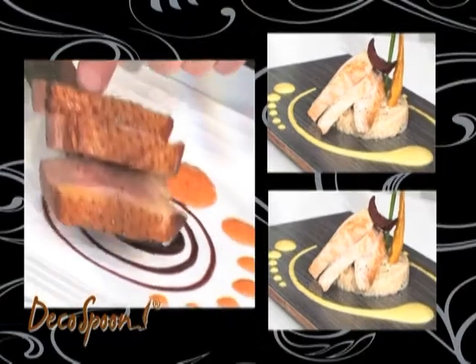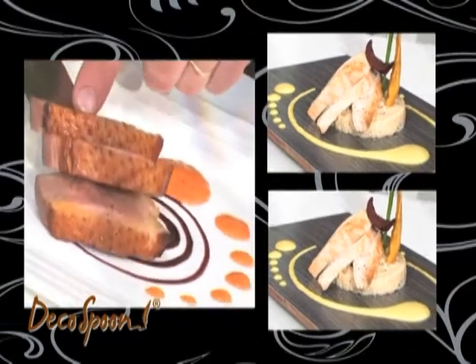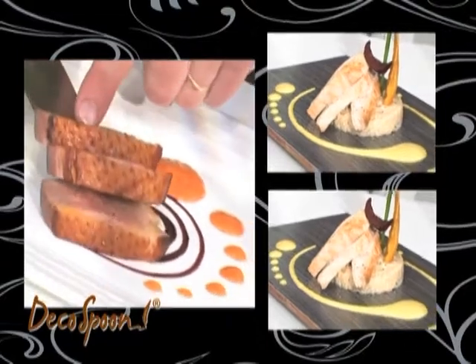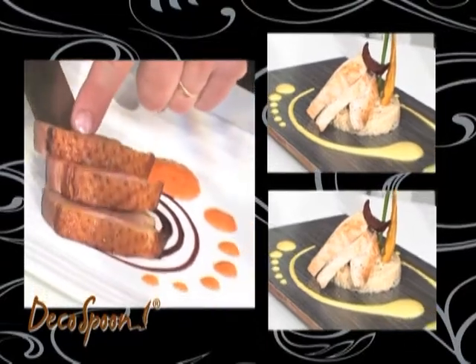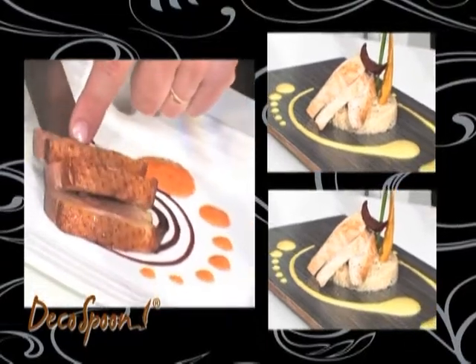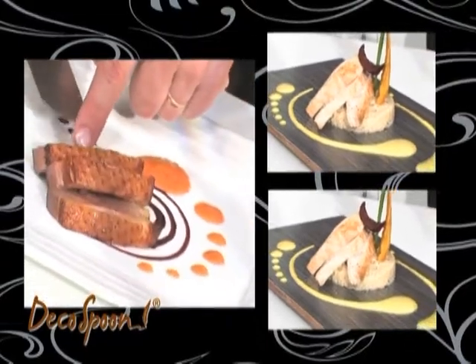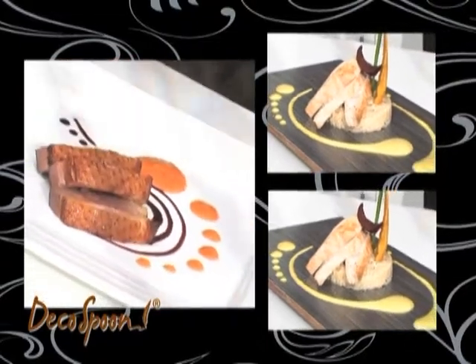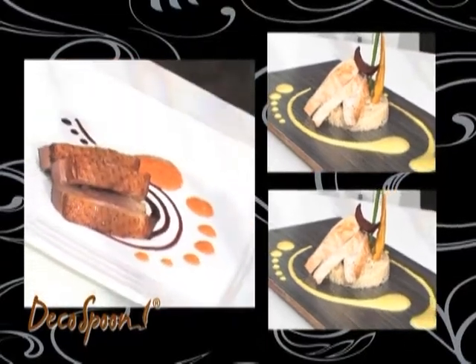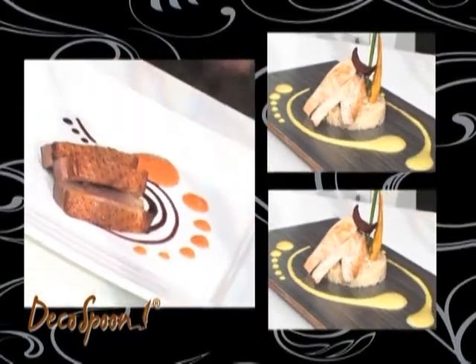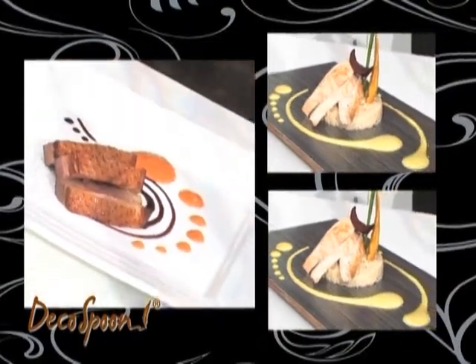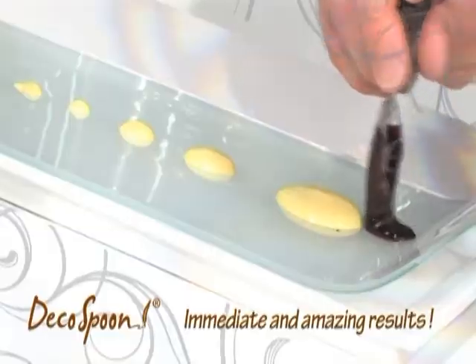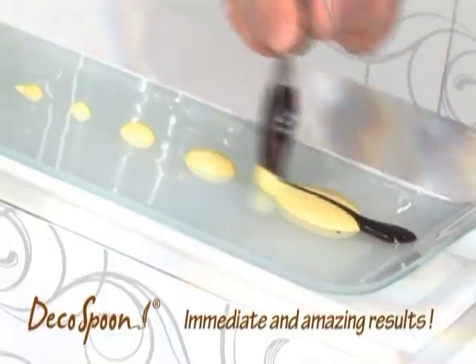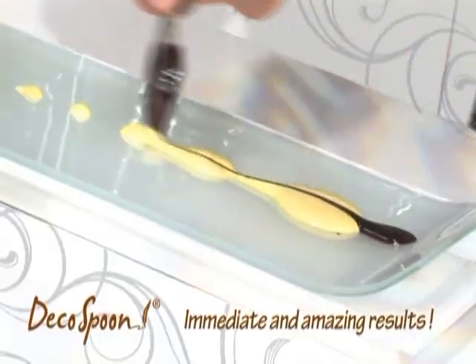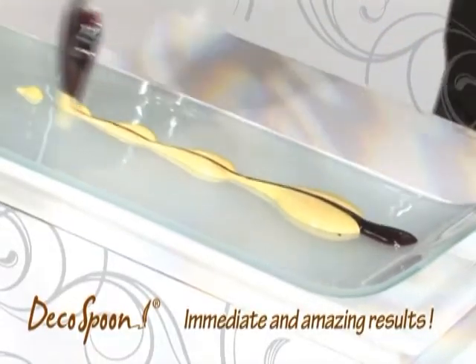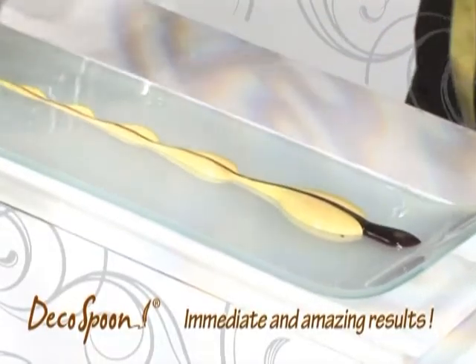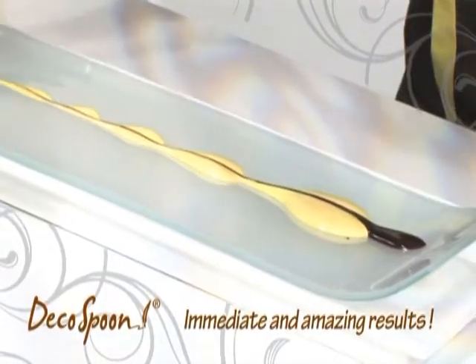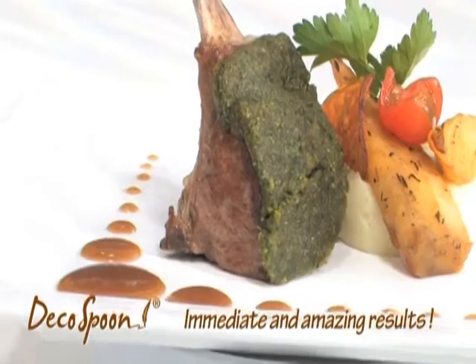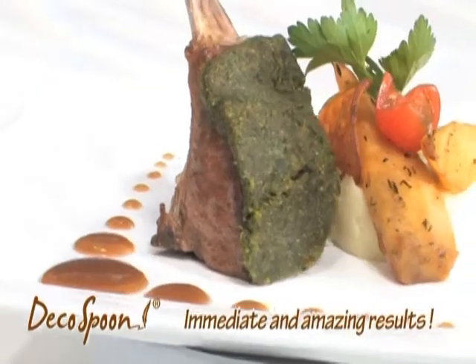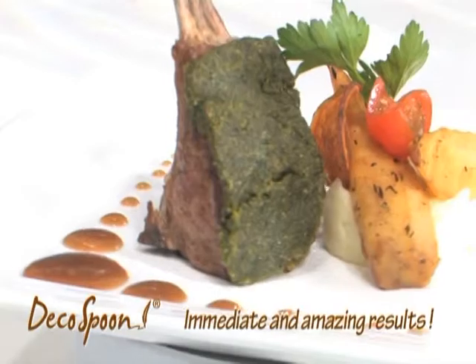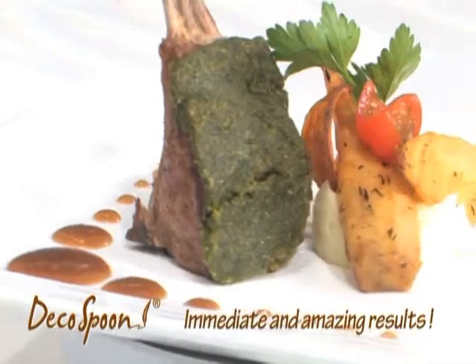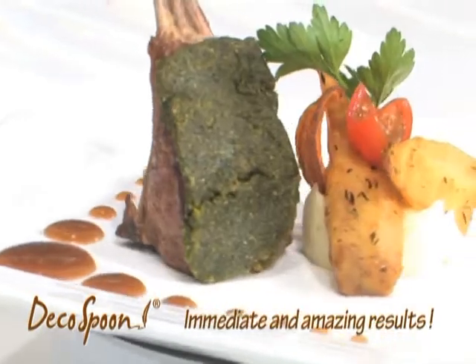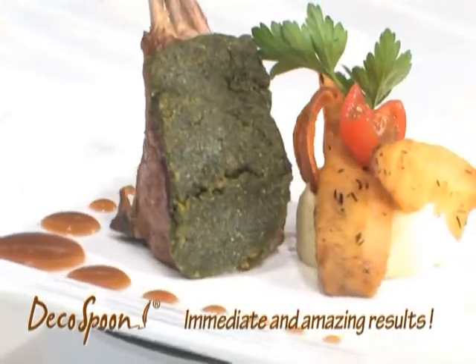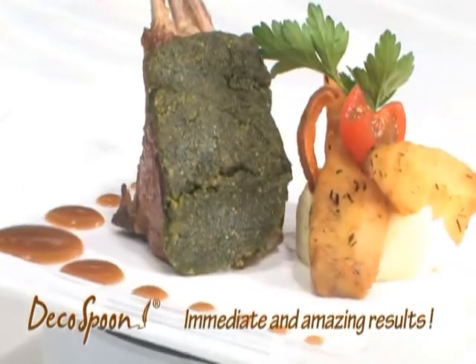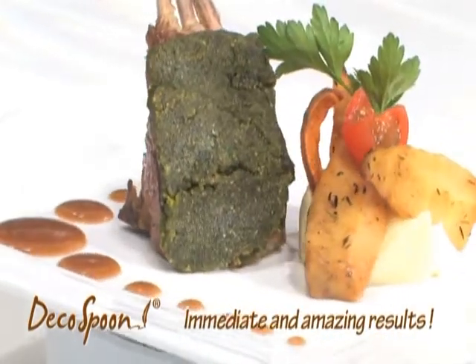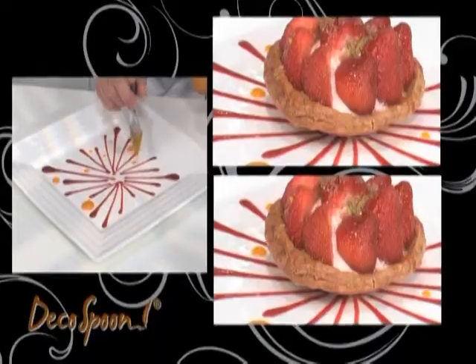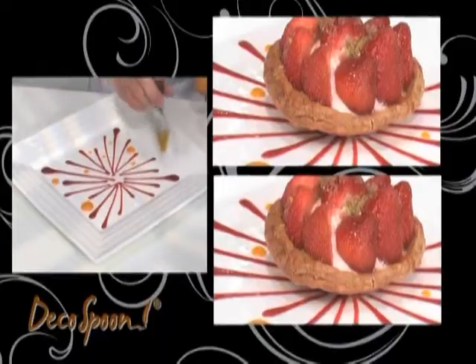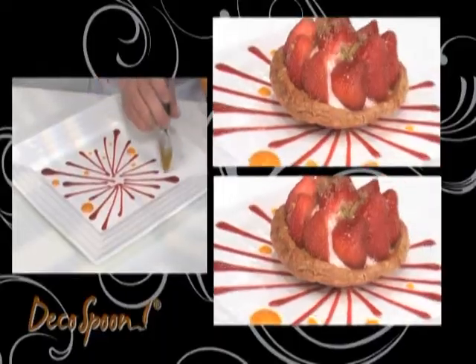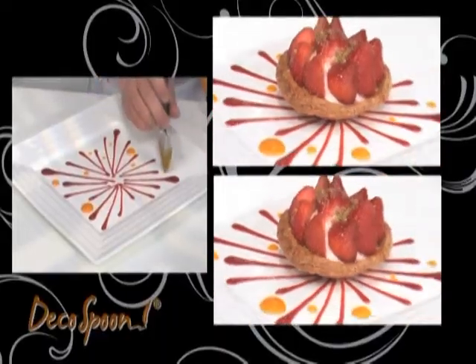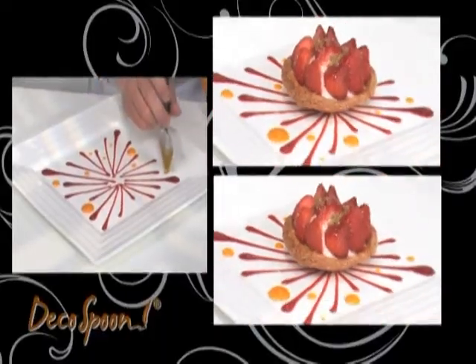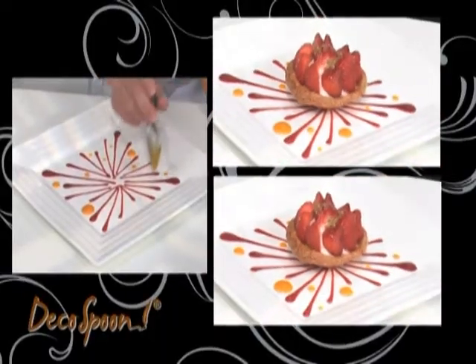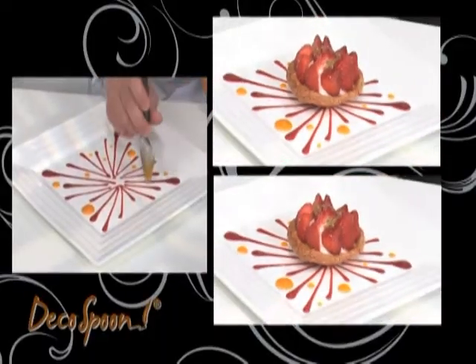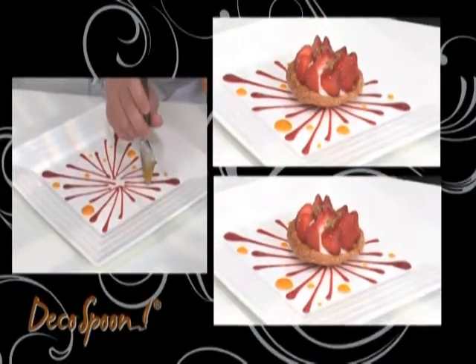Draw lines, wavy lines, swirls, roses, mixed sauces, colors. The Dropspoons offer unlimited creativity to enhance your dishes at first sight.